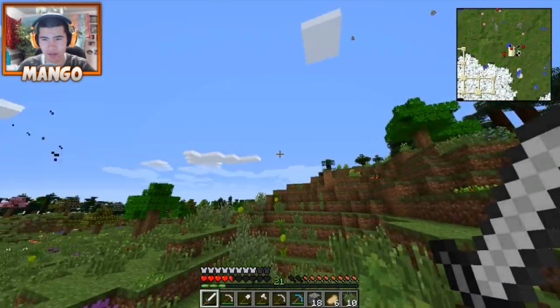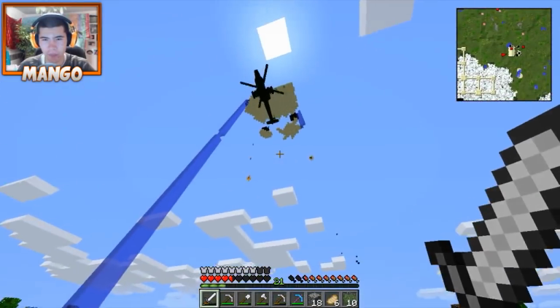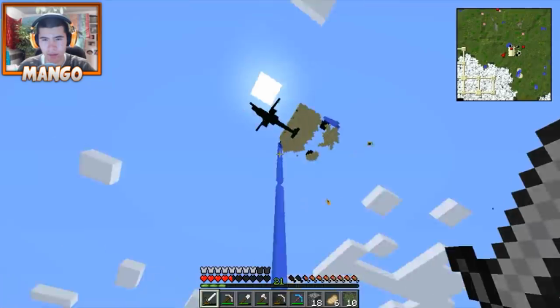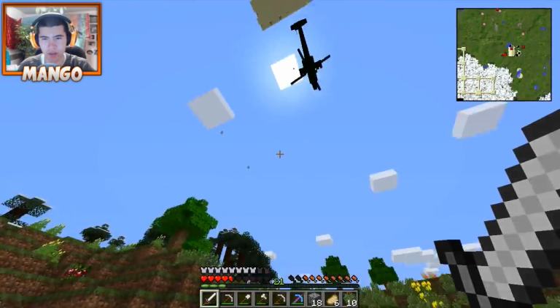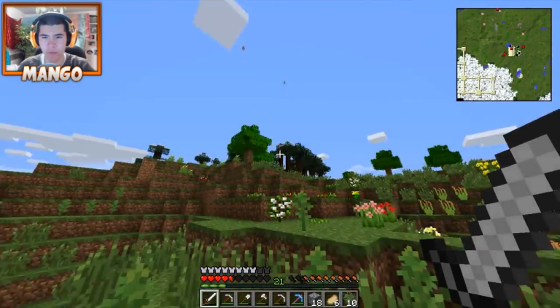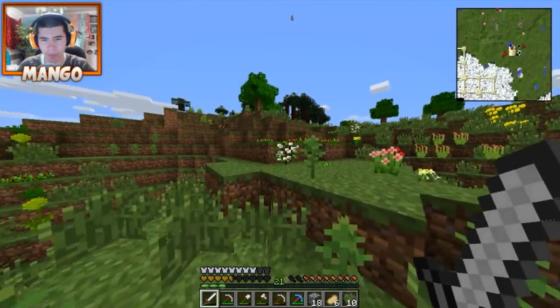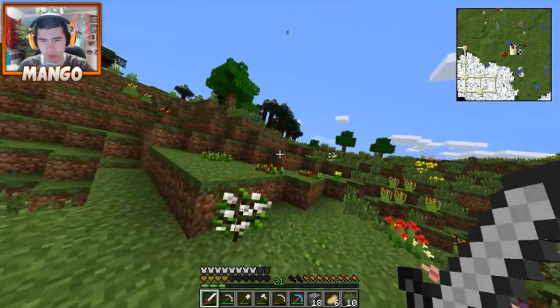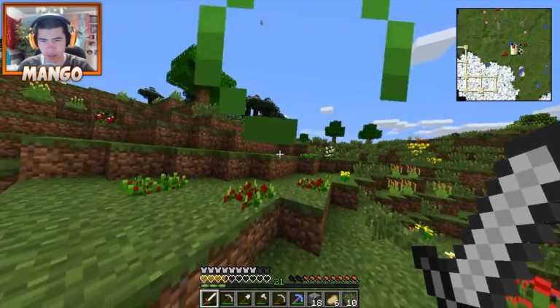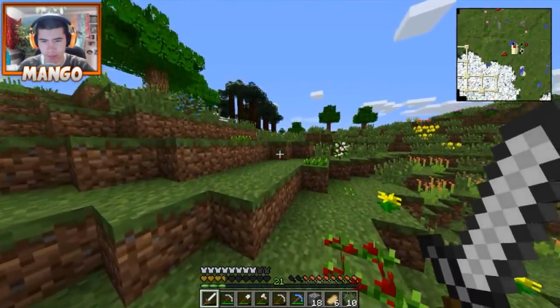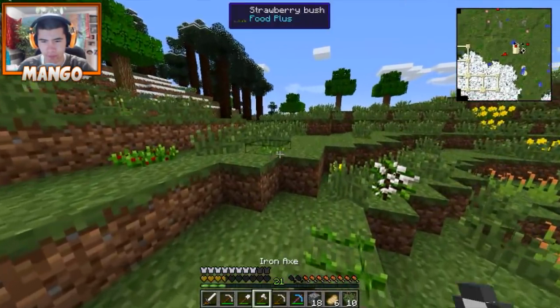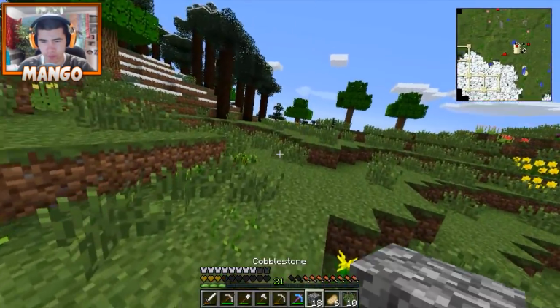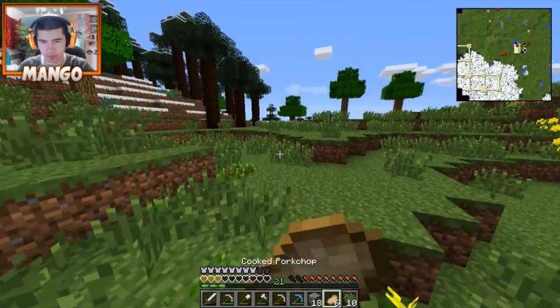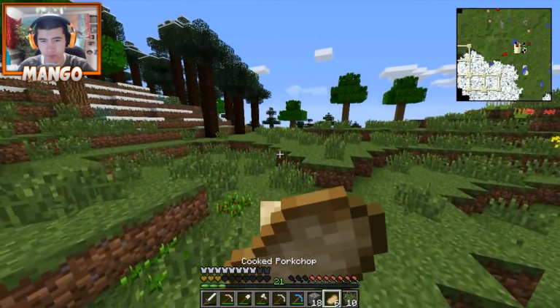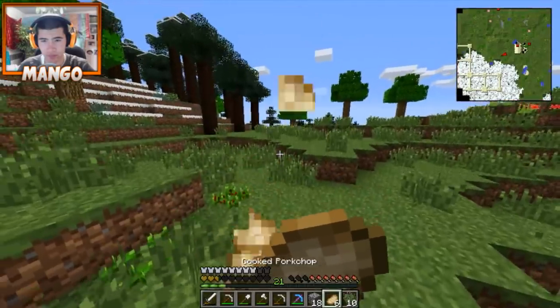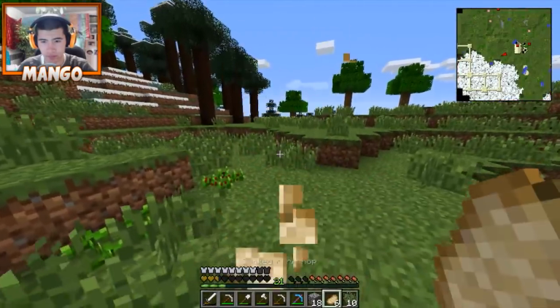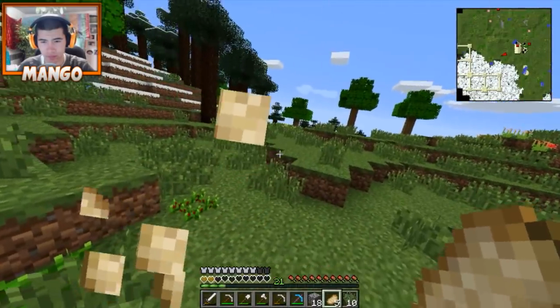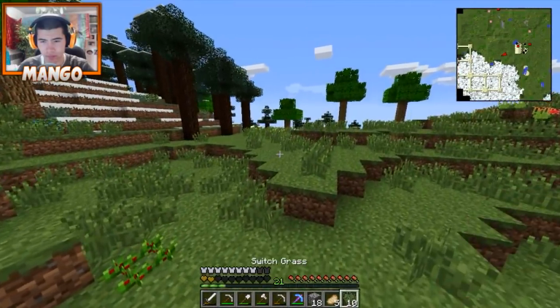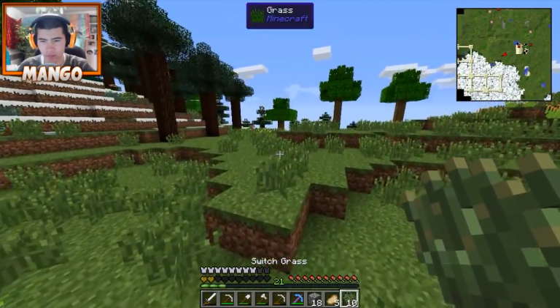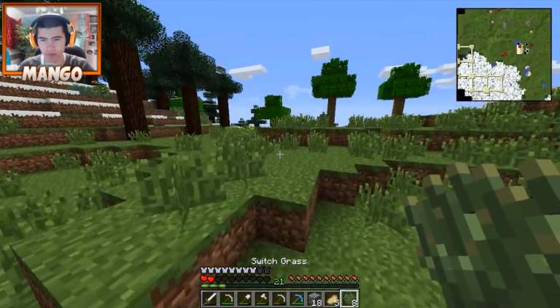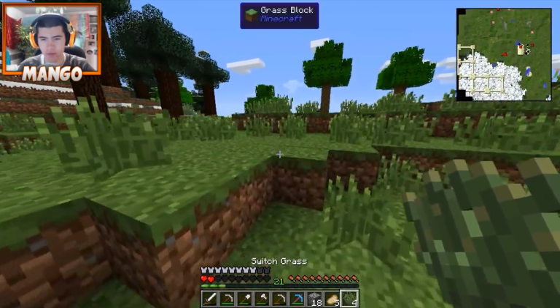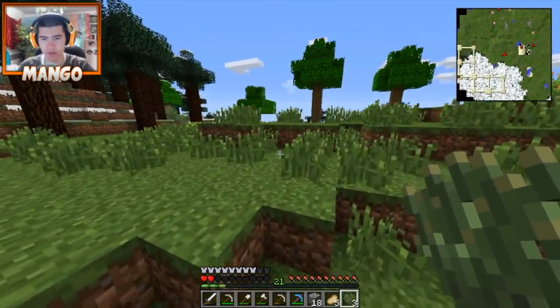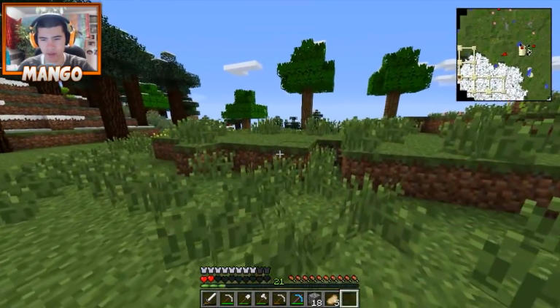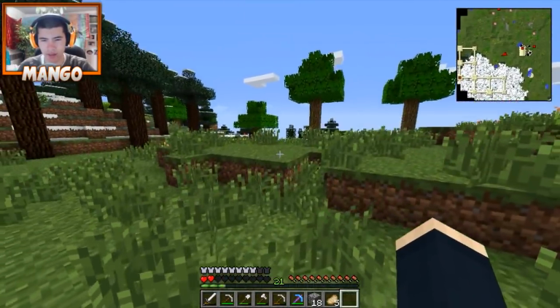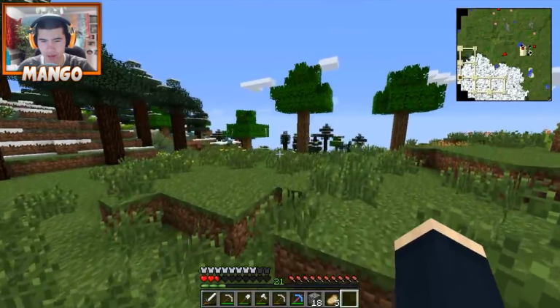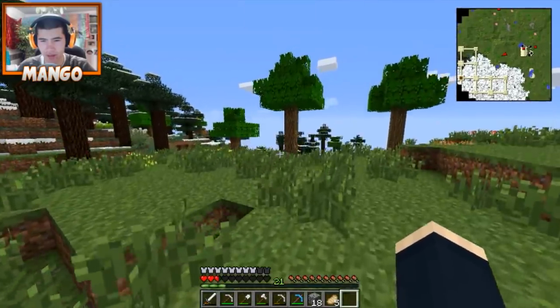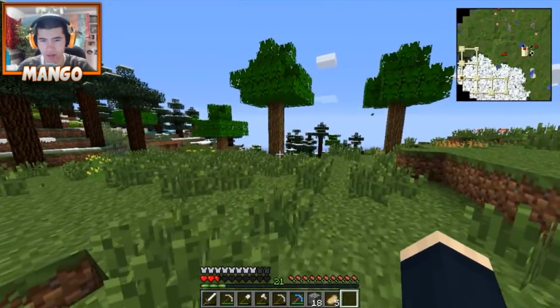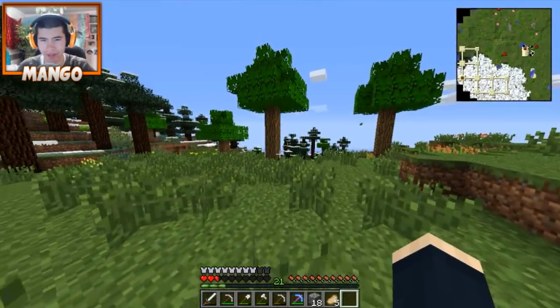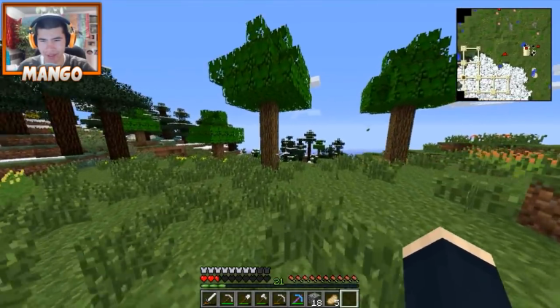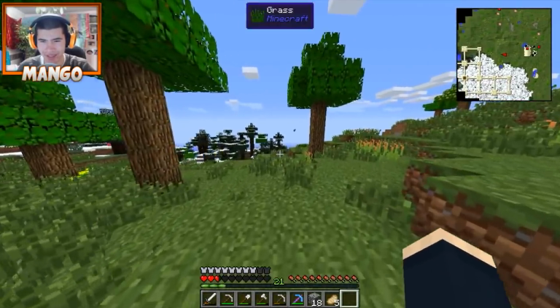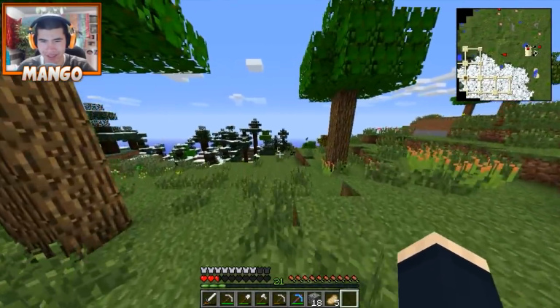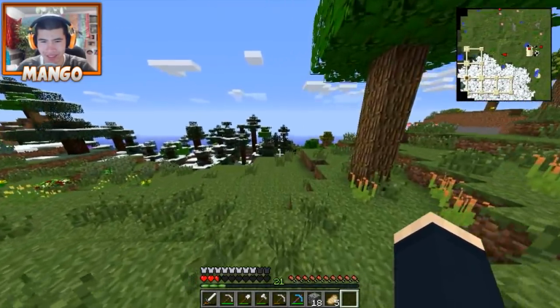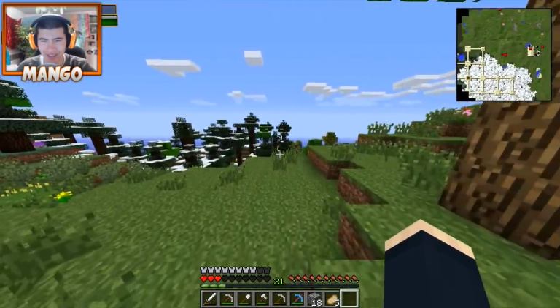Rip Spocky. You're going to have to drop in mid-air - it's going to be exciting. Don't worry. He's on half a heart. I'm on two hearts.